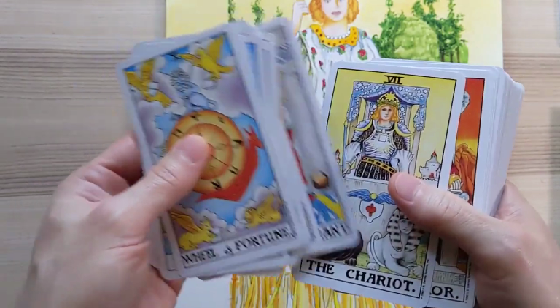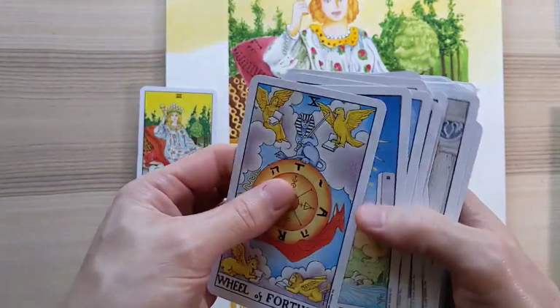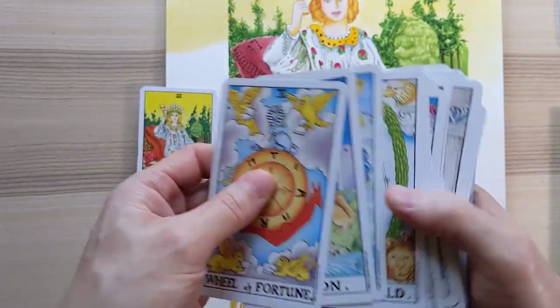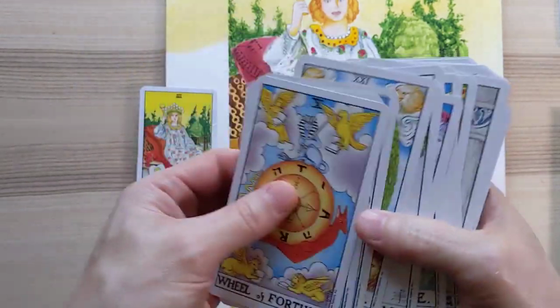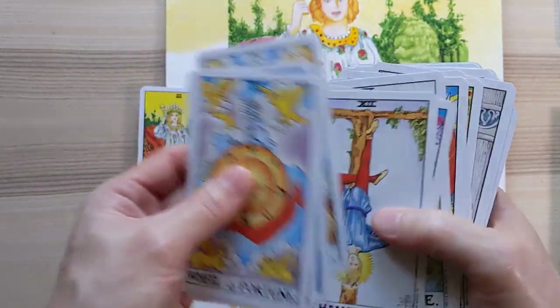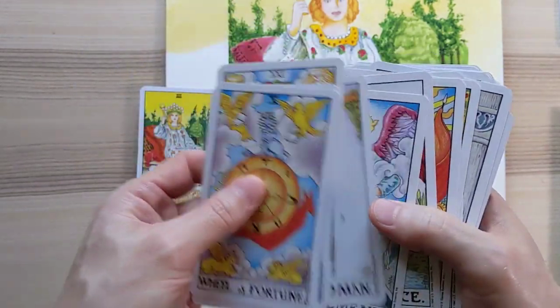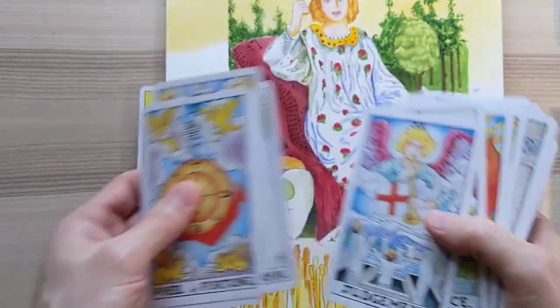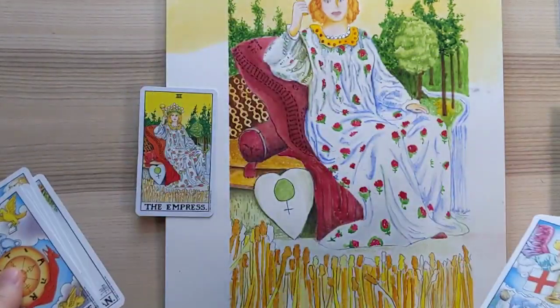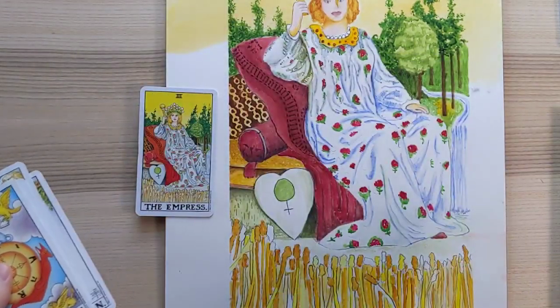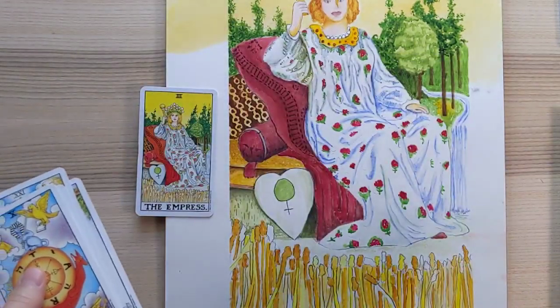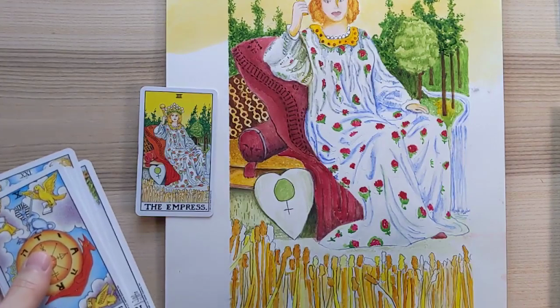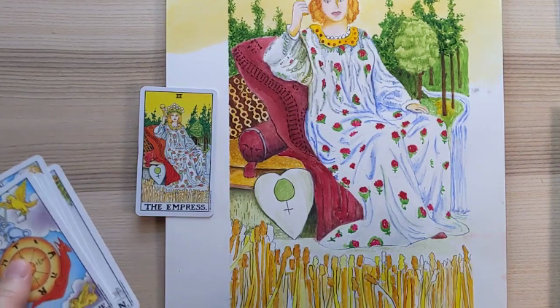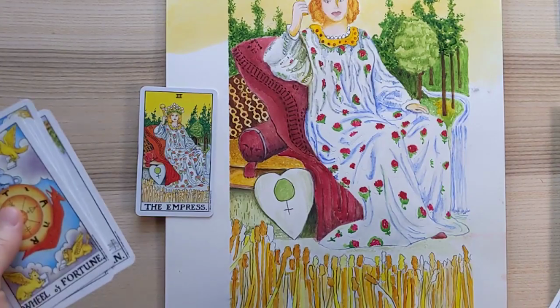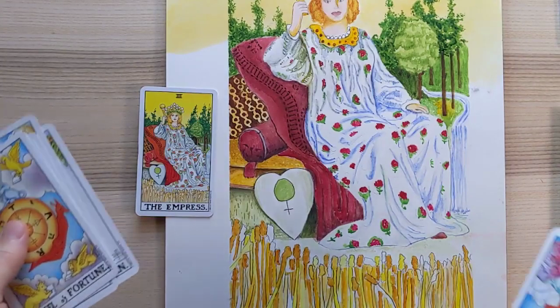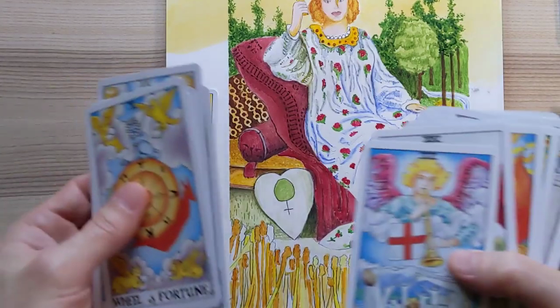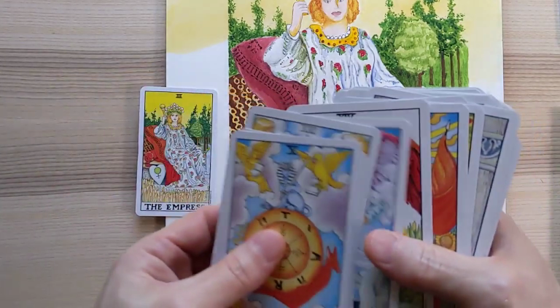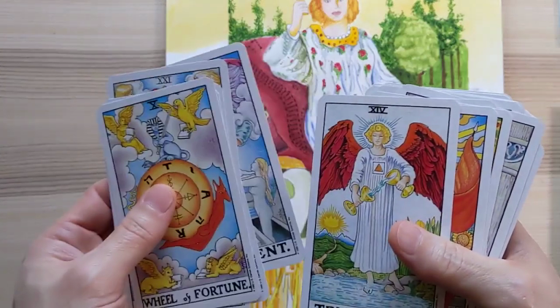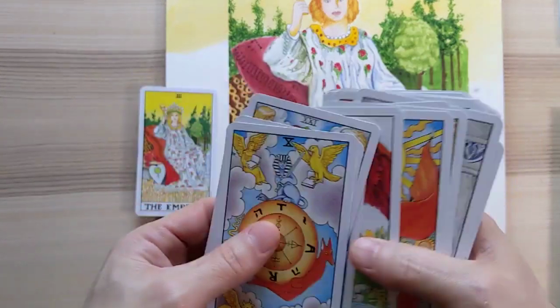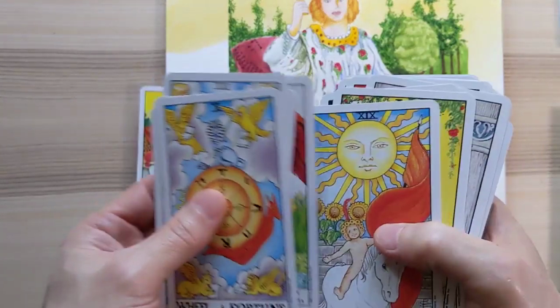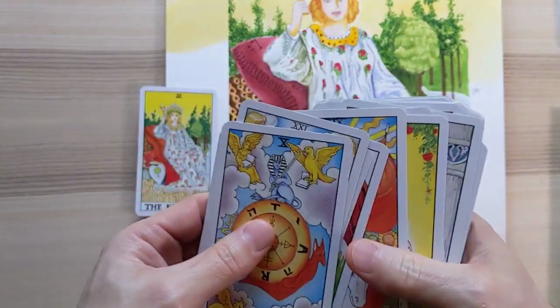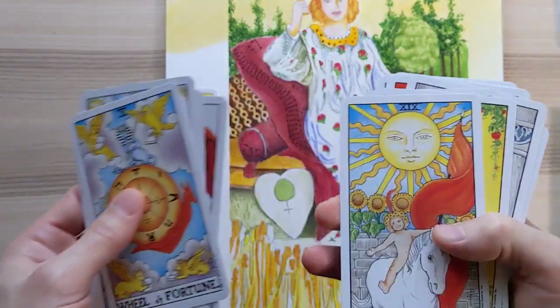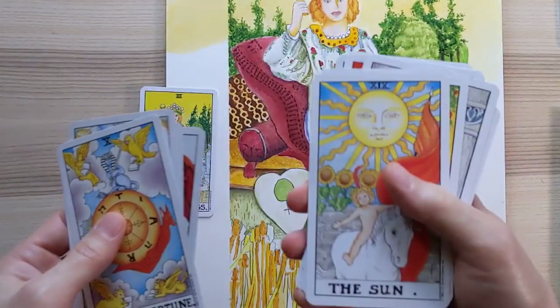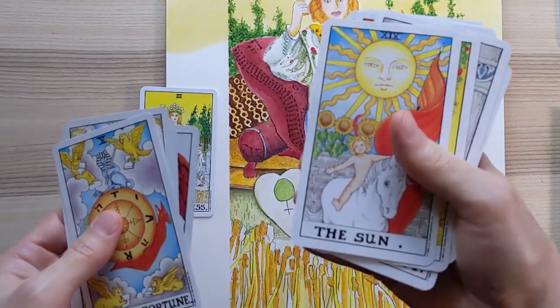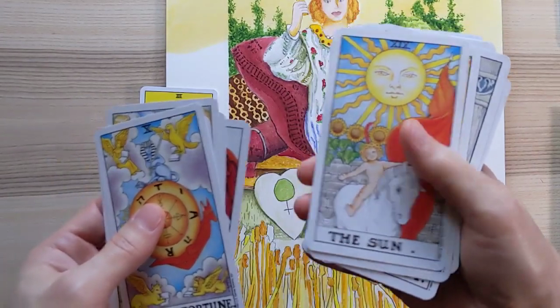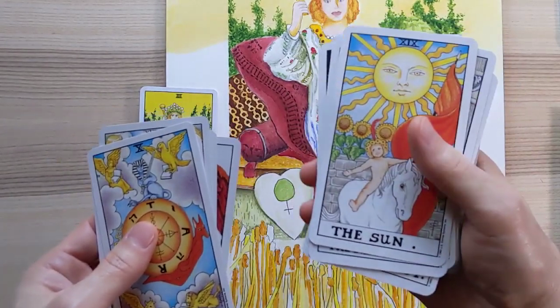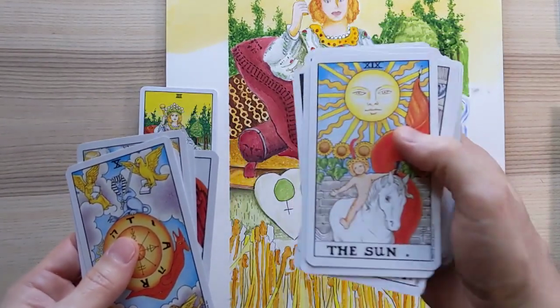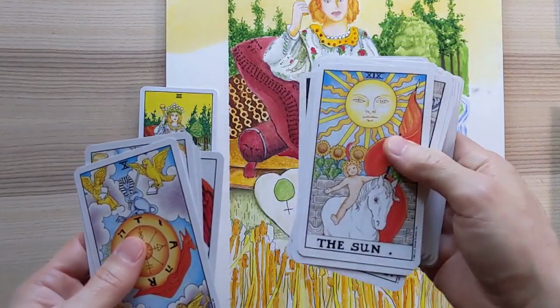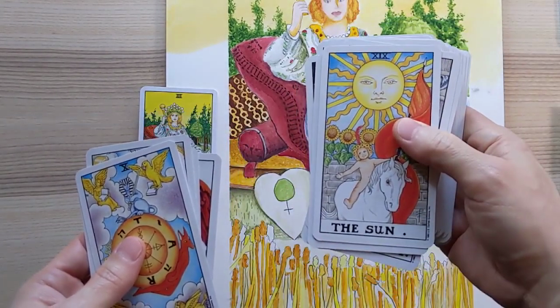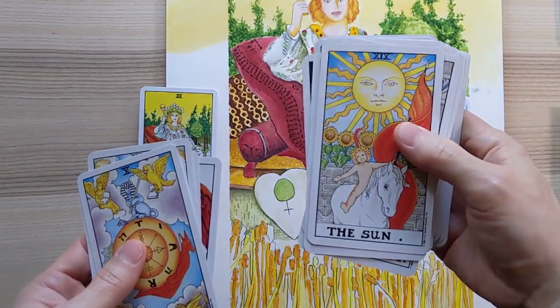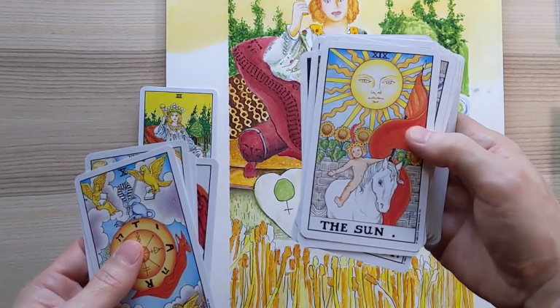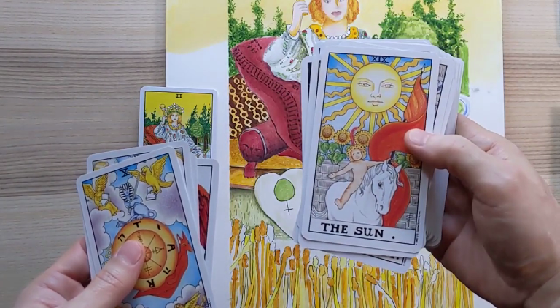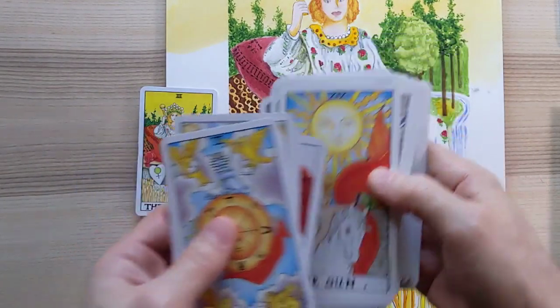I knew I wanted to do the Empress and I knew it would take a lot of time. It only took like six hours, so it's not too bad. What do you think about the sun? Should I do the sun next? The sun looks pretty cool.